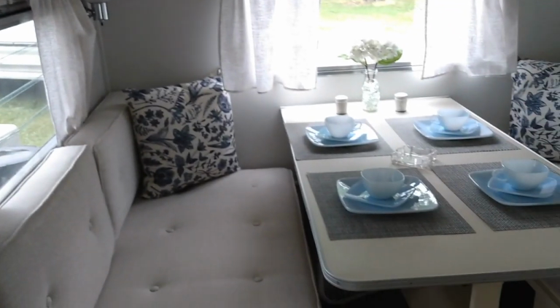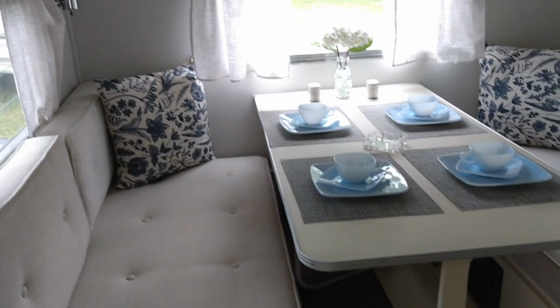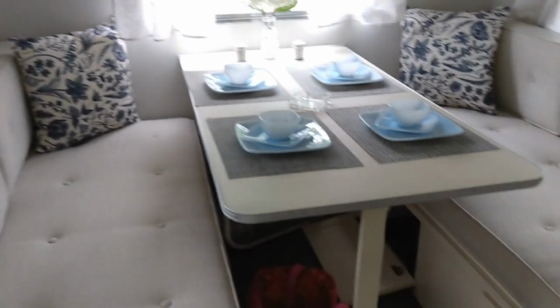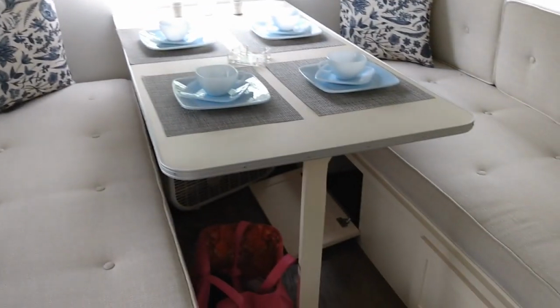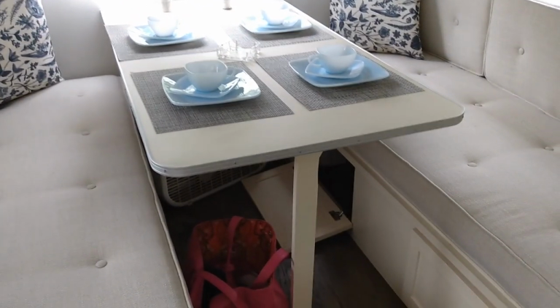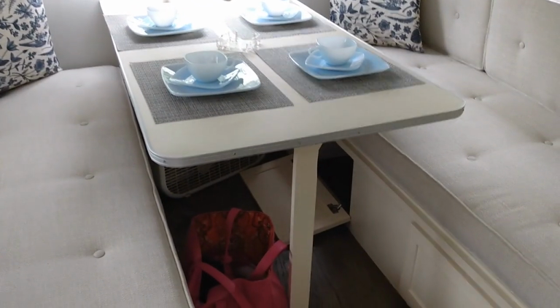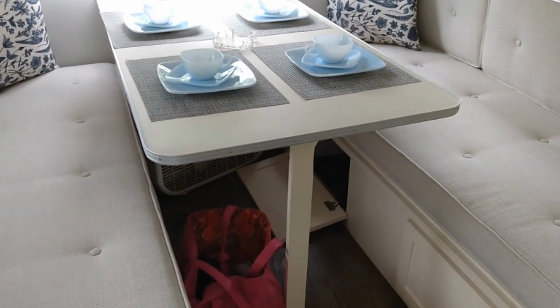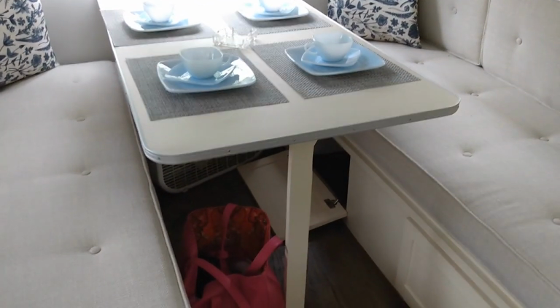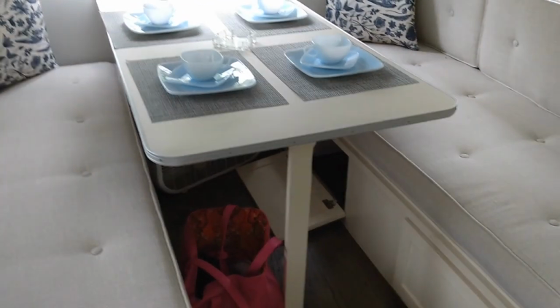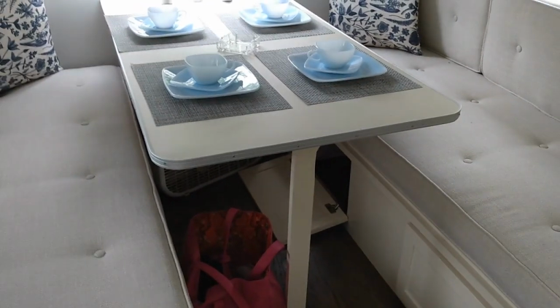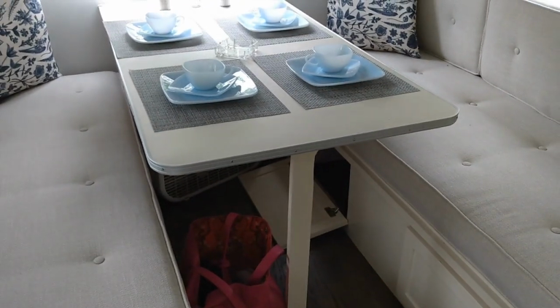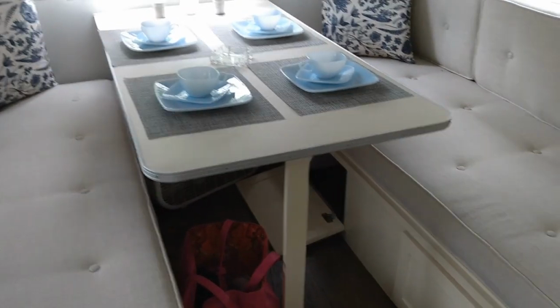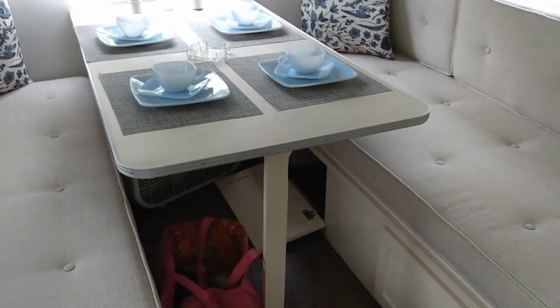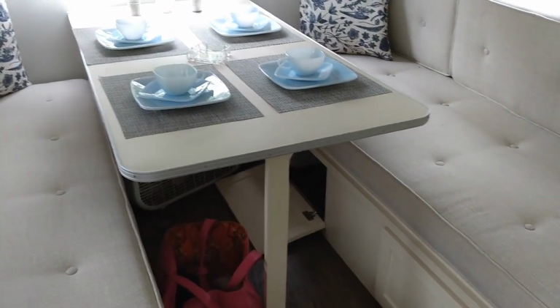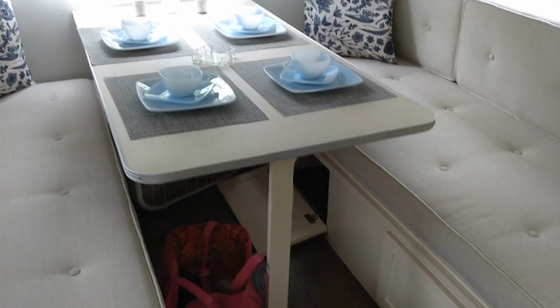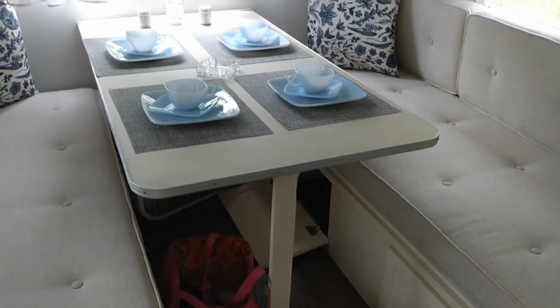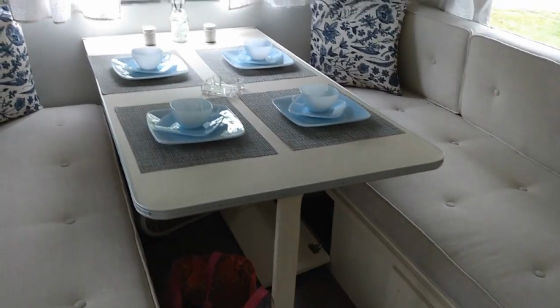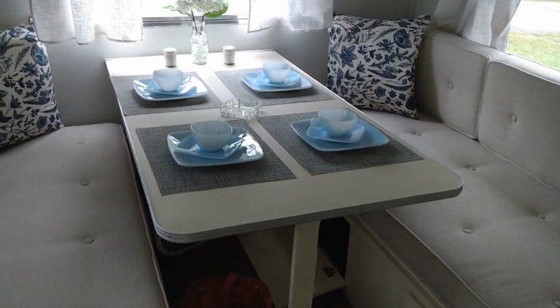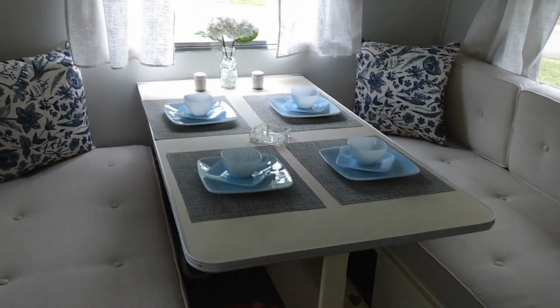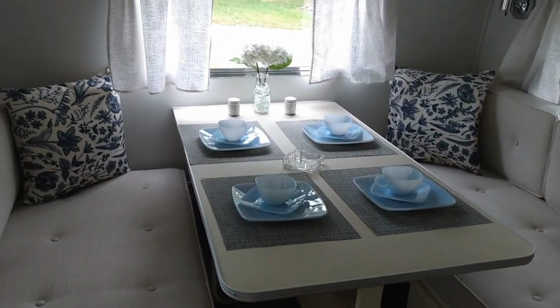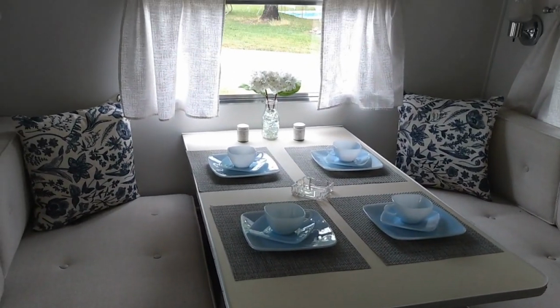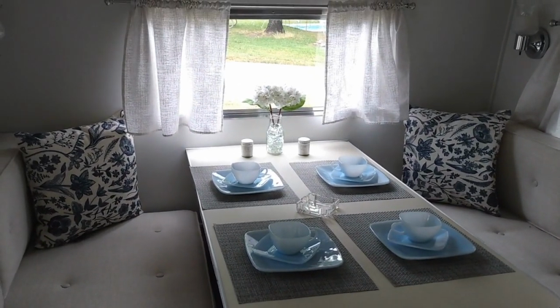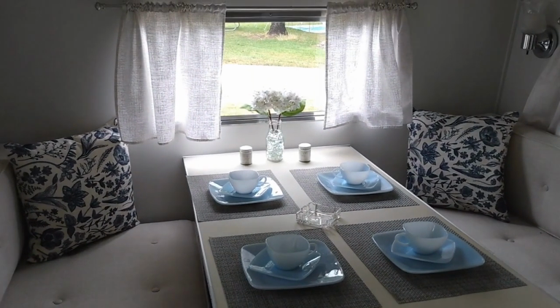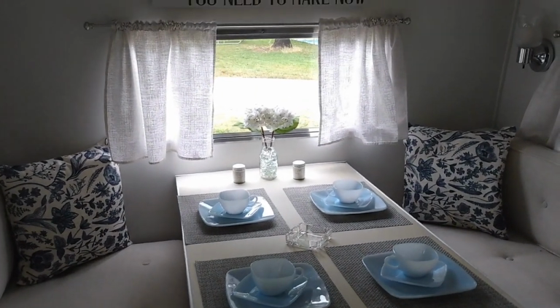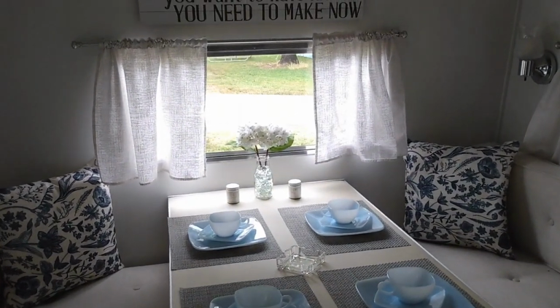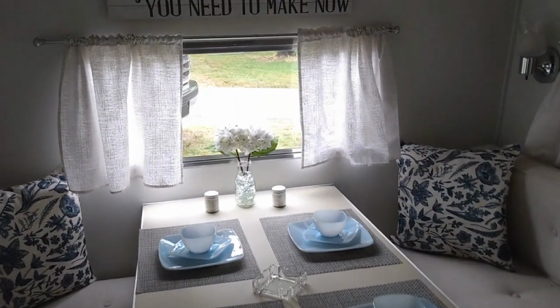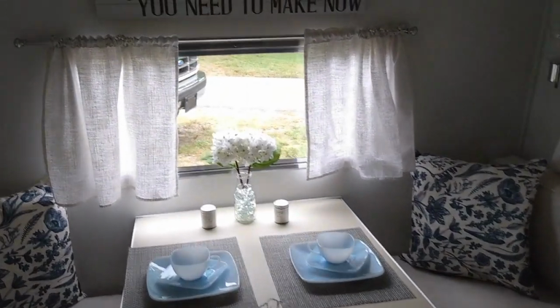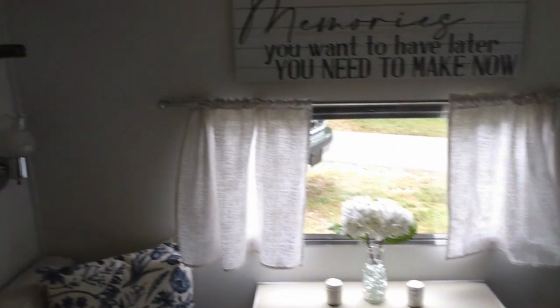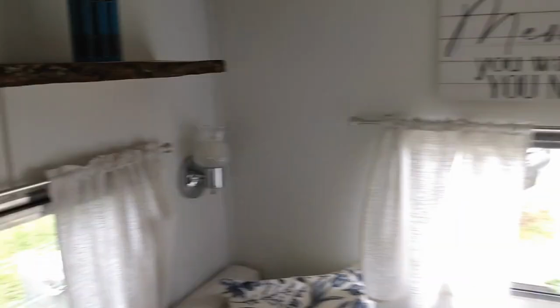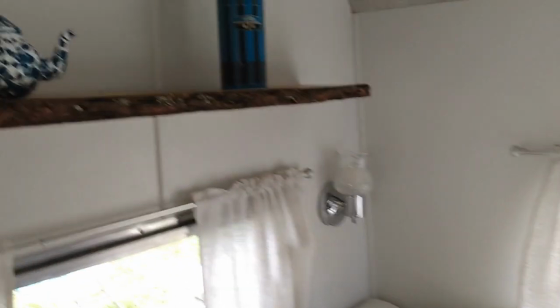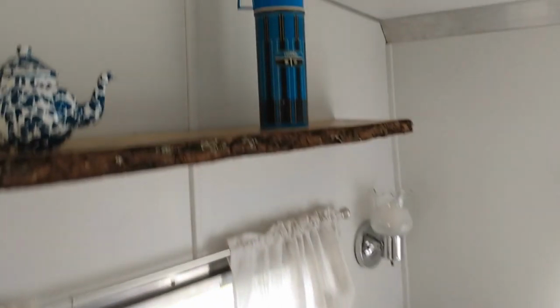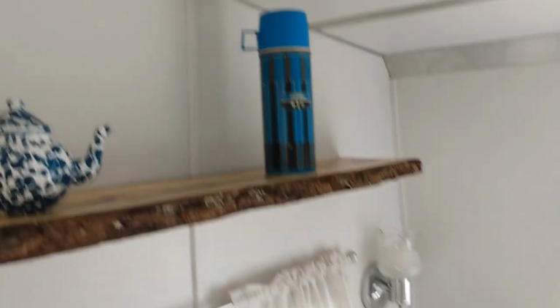Does this go into one big bed? Yep, makes one great big bed - it's like a king size. Plenty of room for two people, no problem at all. They've done it kind of farmhouse style, and now I'm going to show you the kitchen.